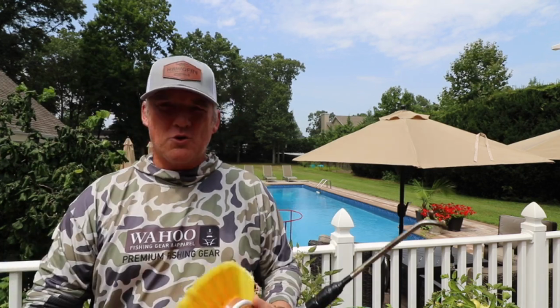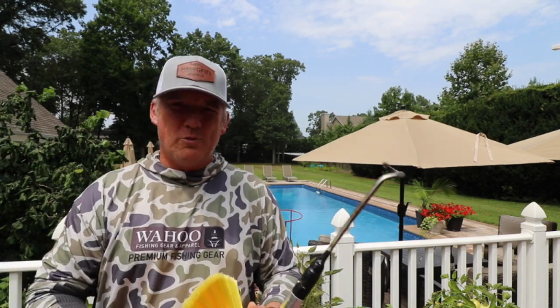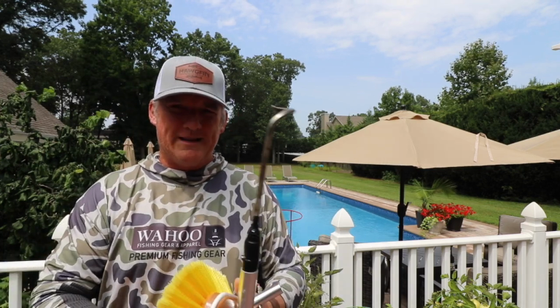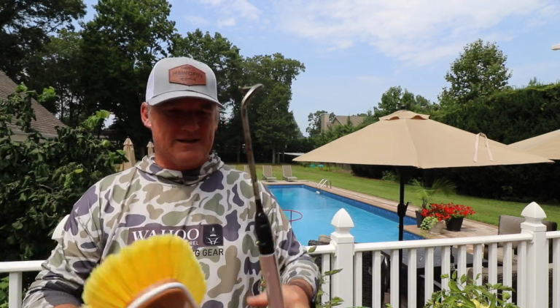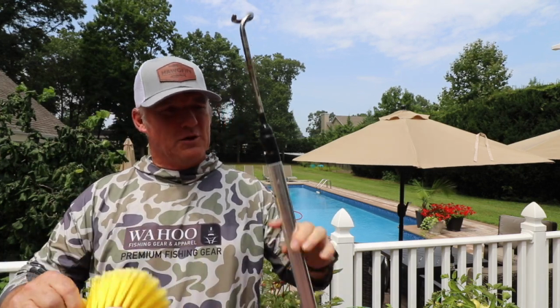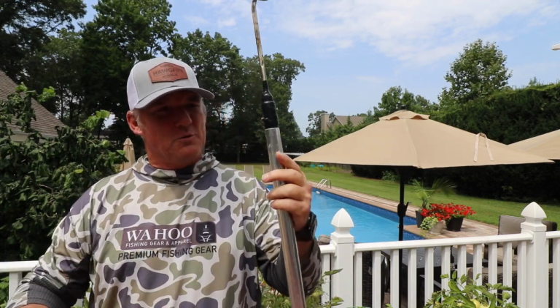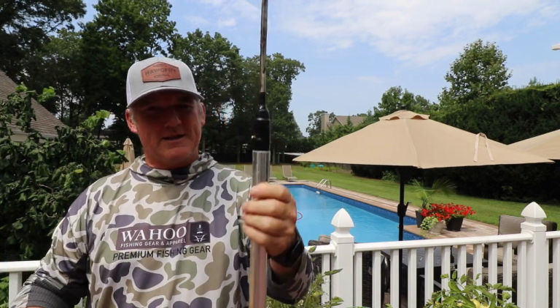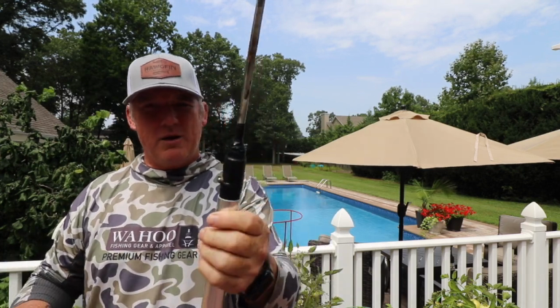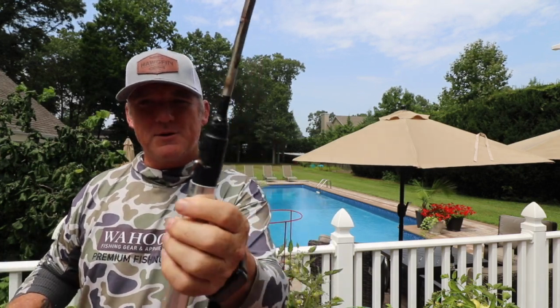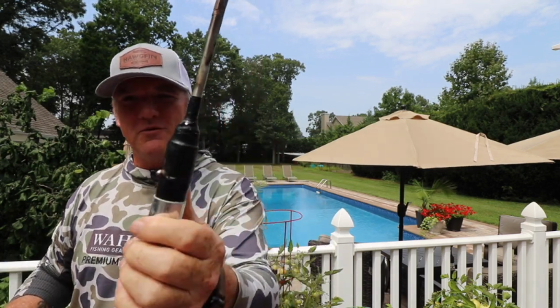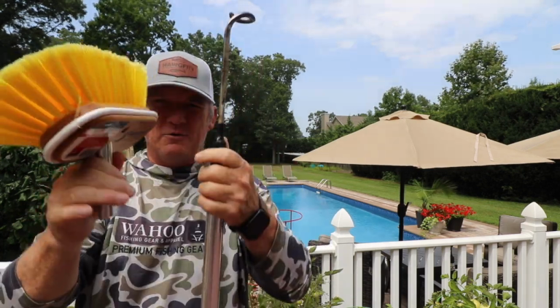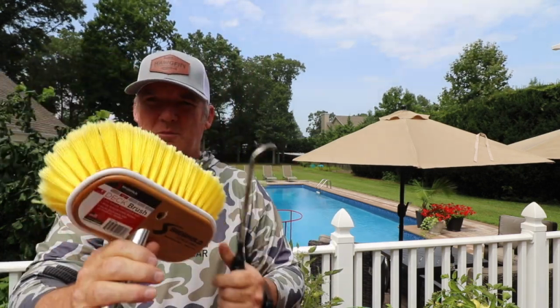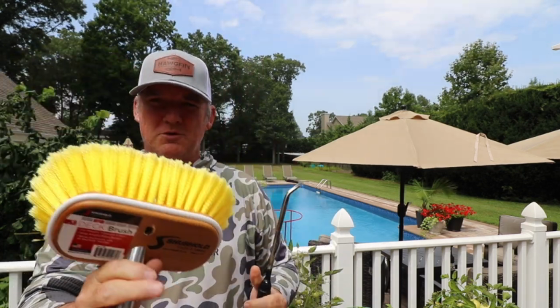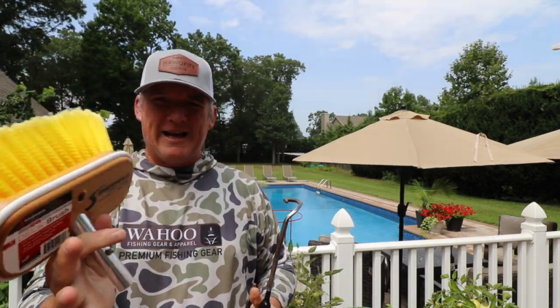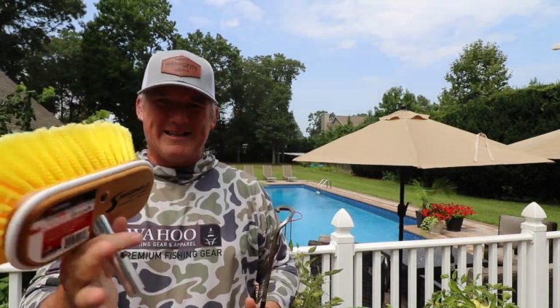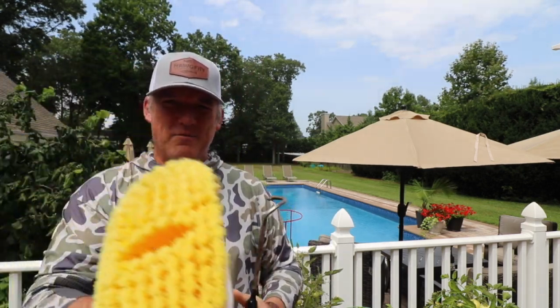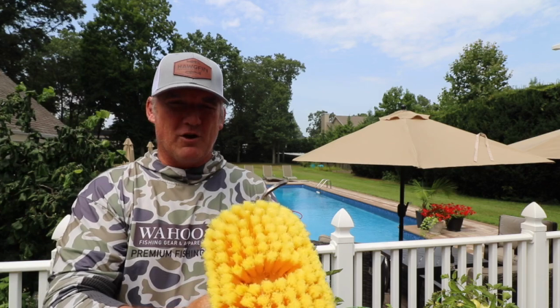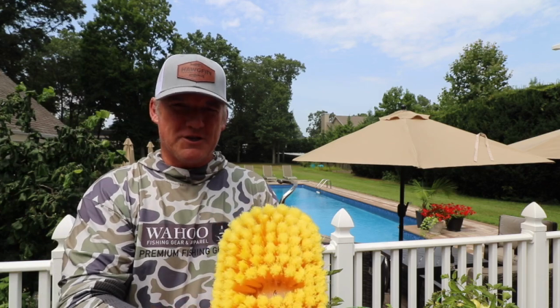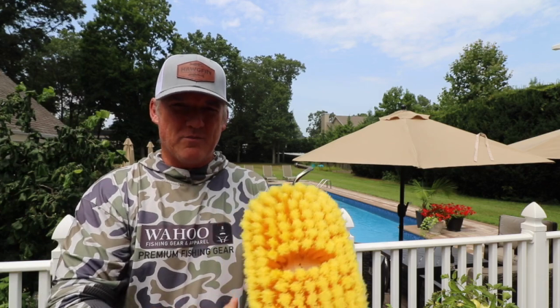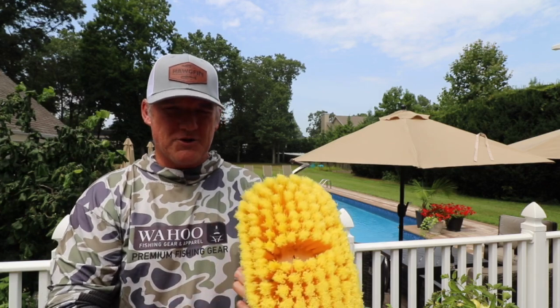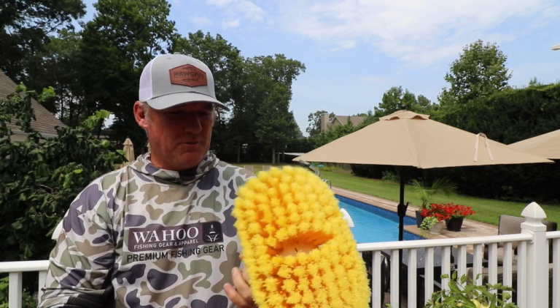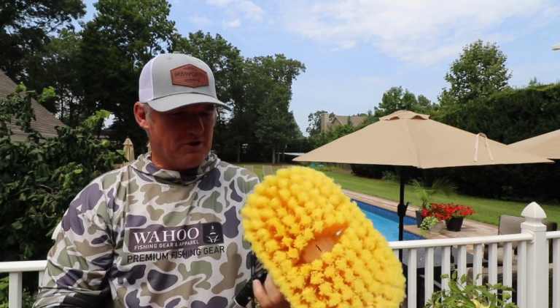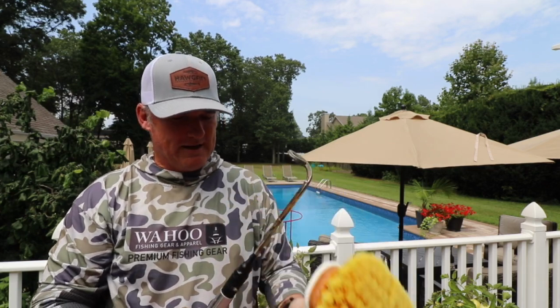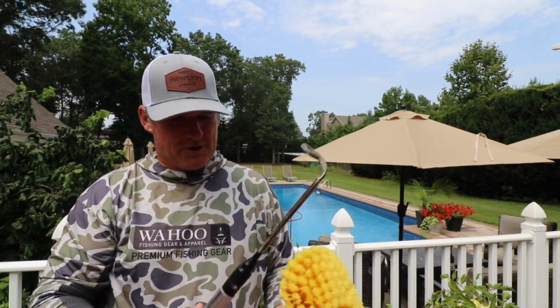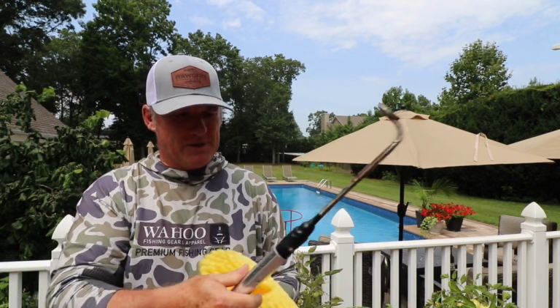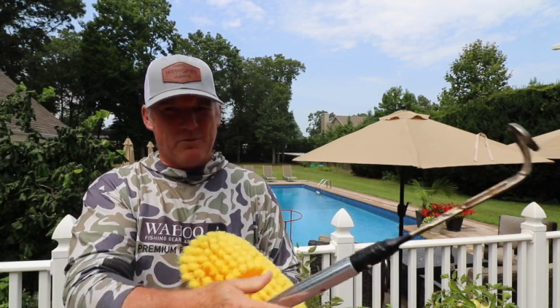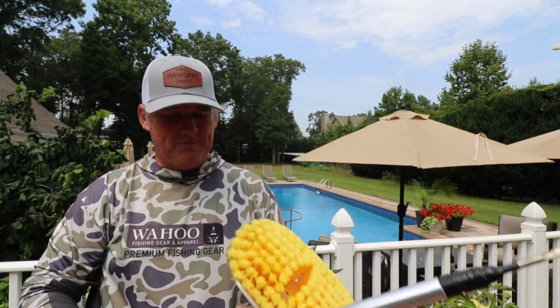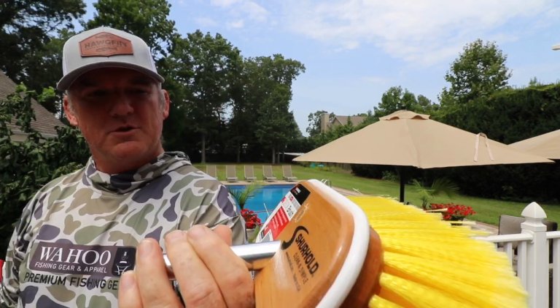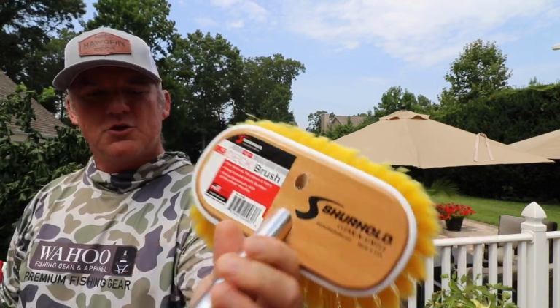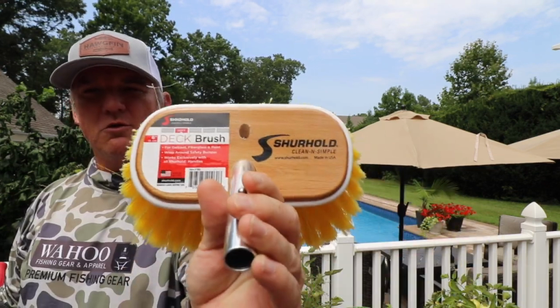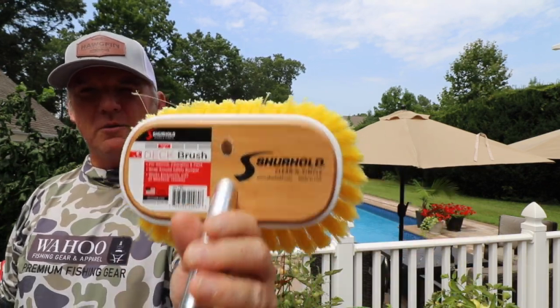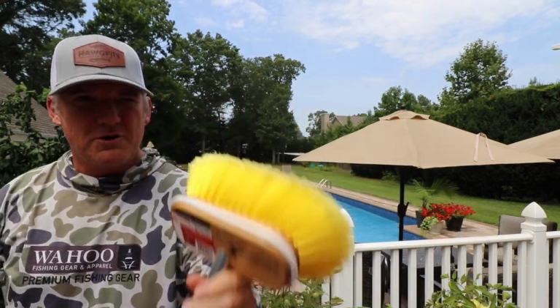What's cool about it is when this guy pops off, it will double duty as a brush — your second brush on your boat. So it's pretty simple.